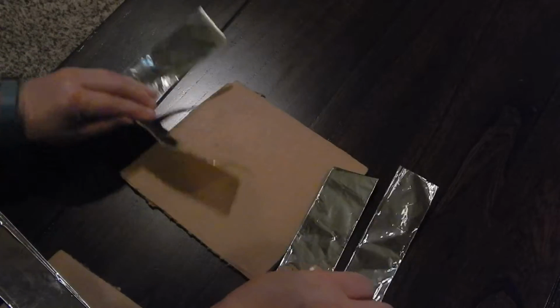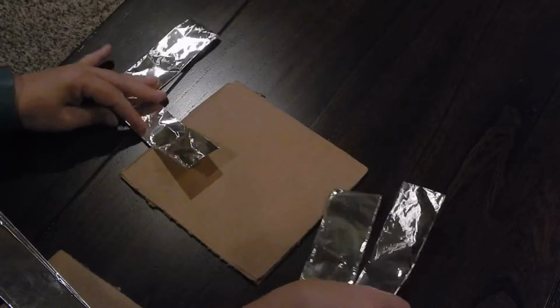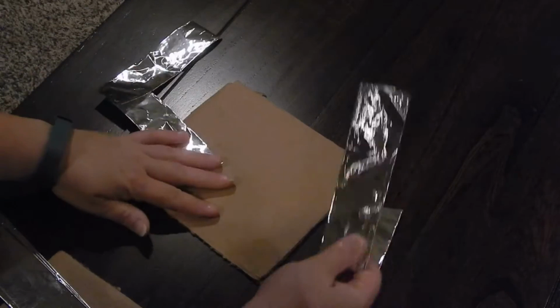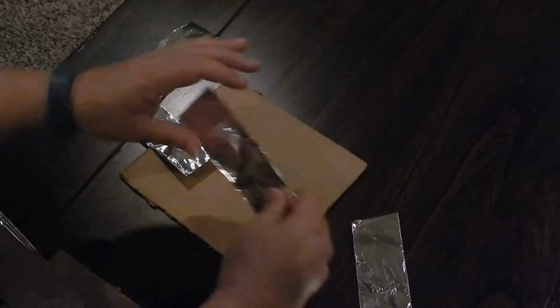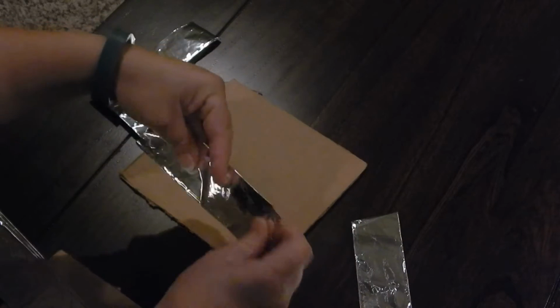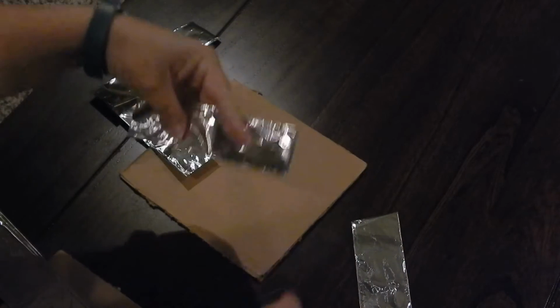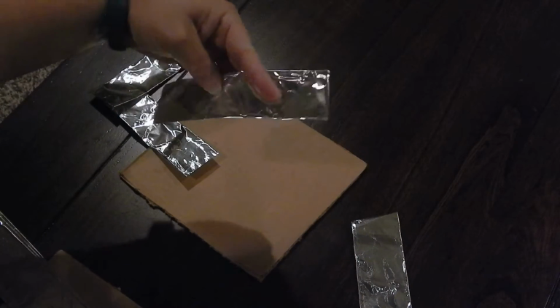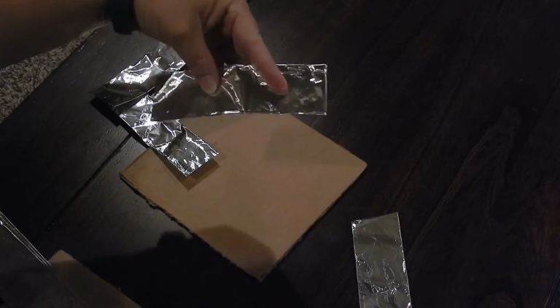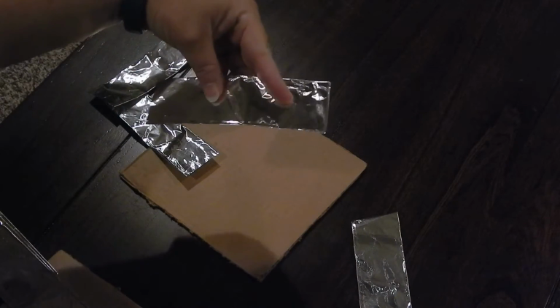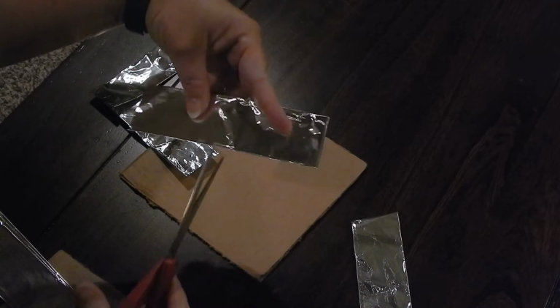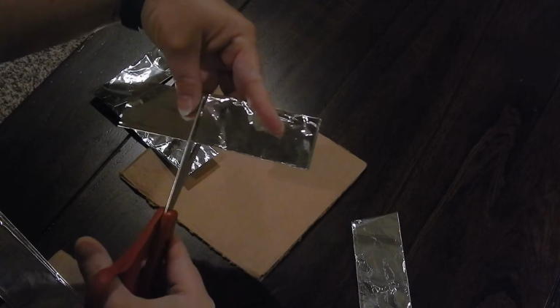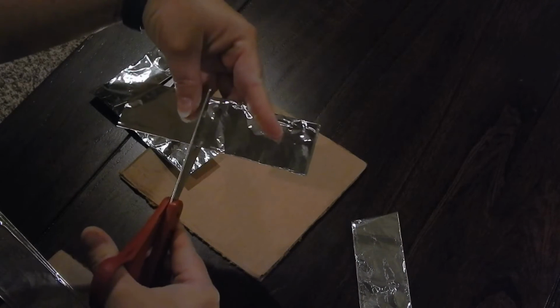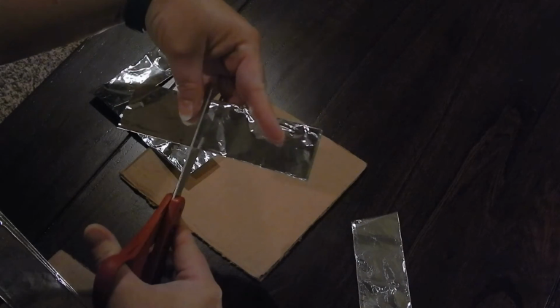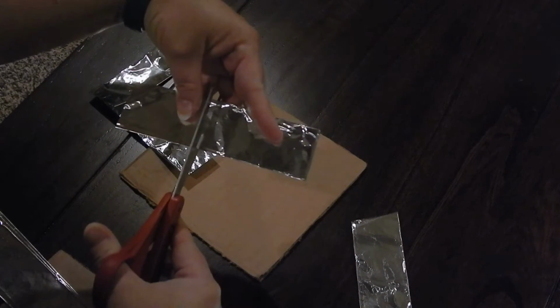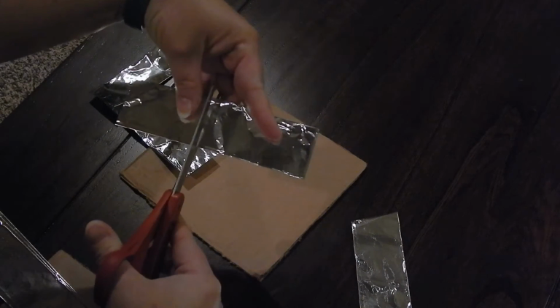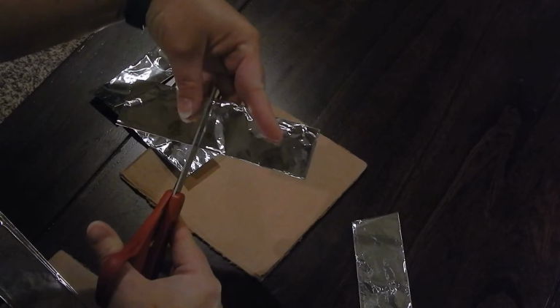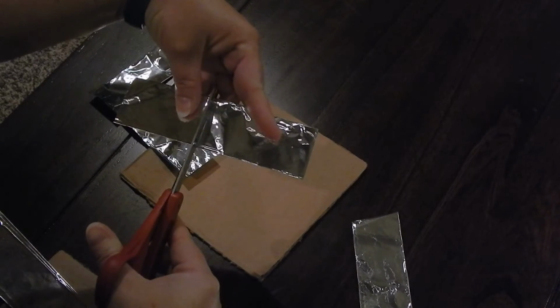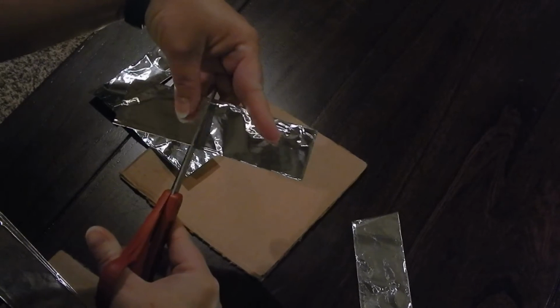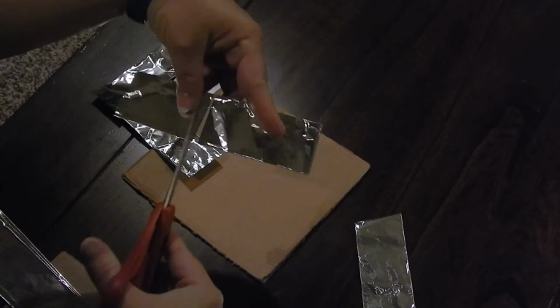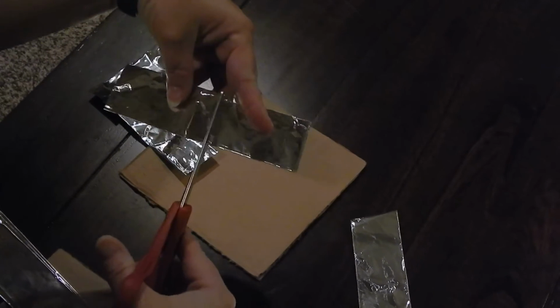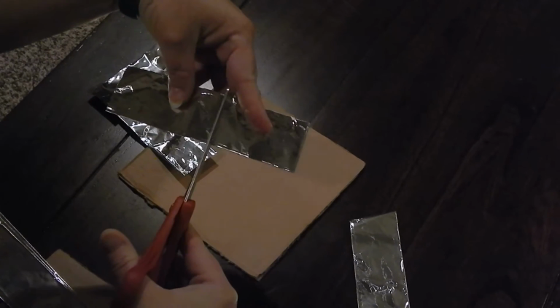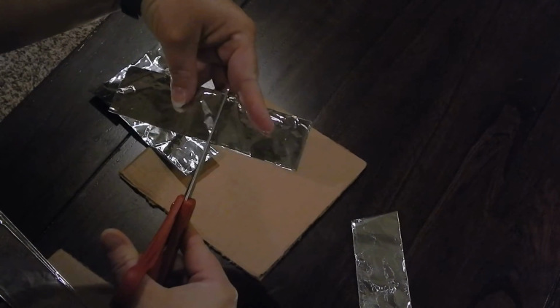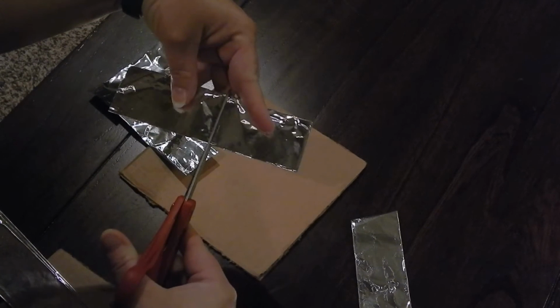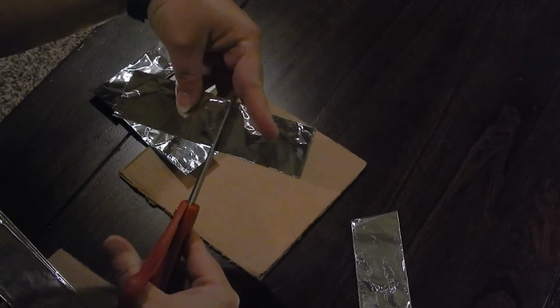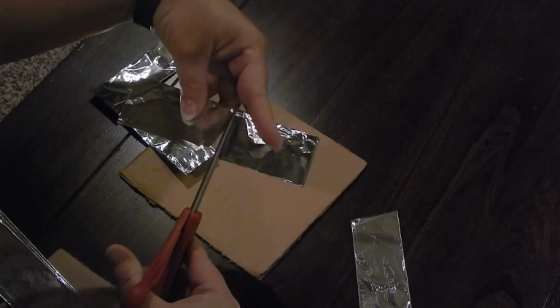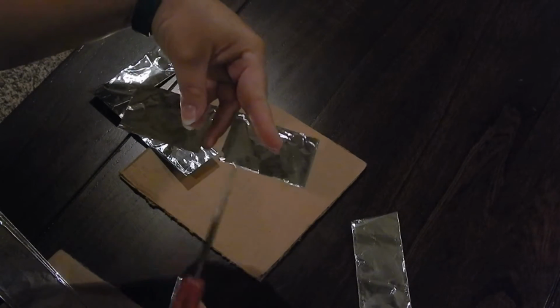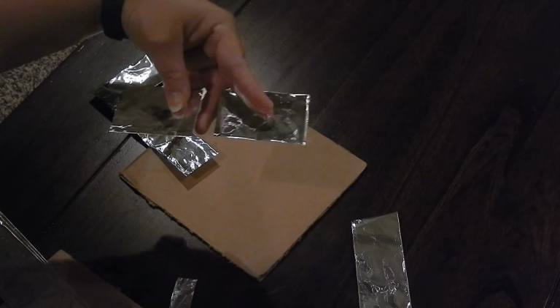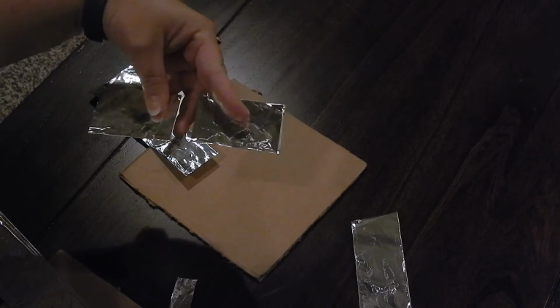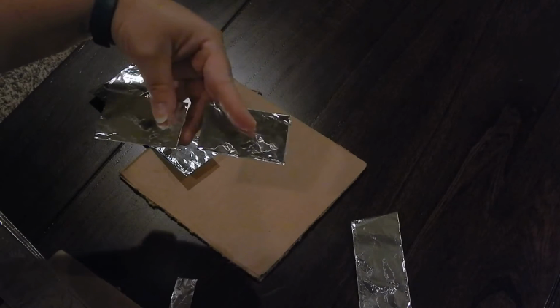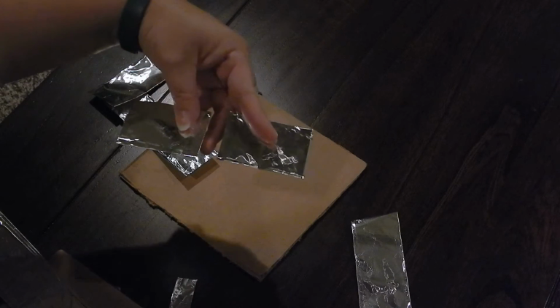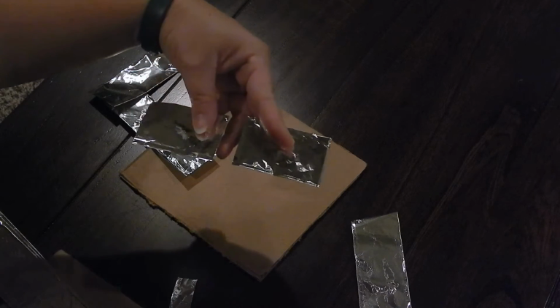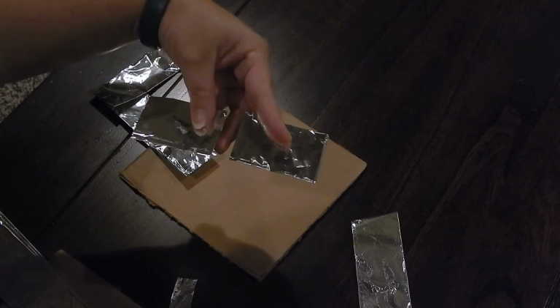On one of these strips, you're going to take the center and cut about 1 inch out of it. This is going to make room for your Christmas light.